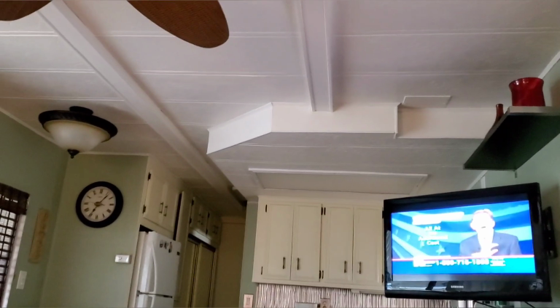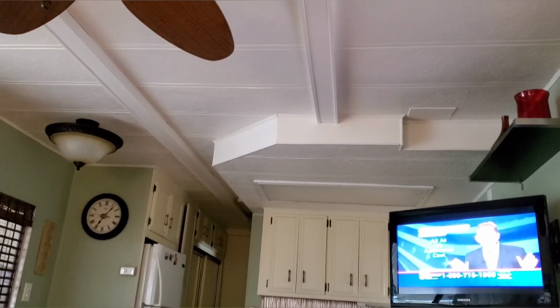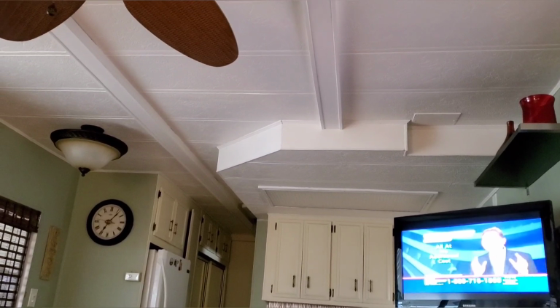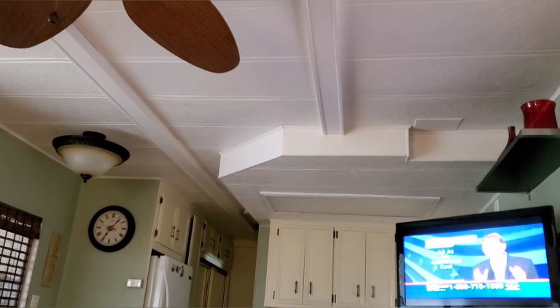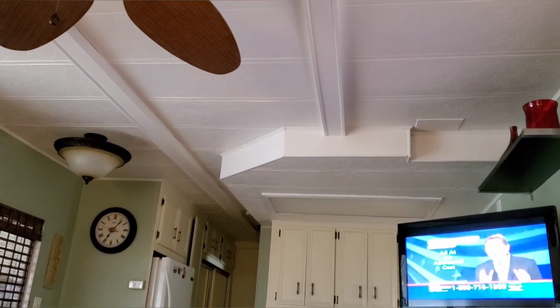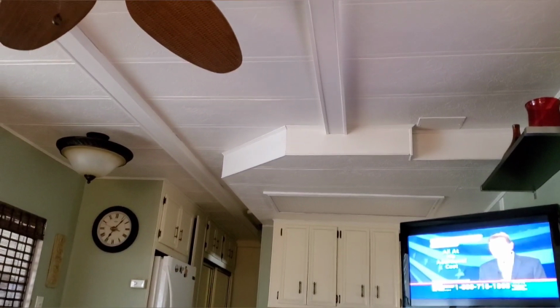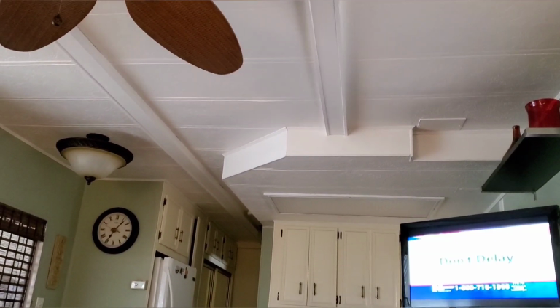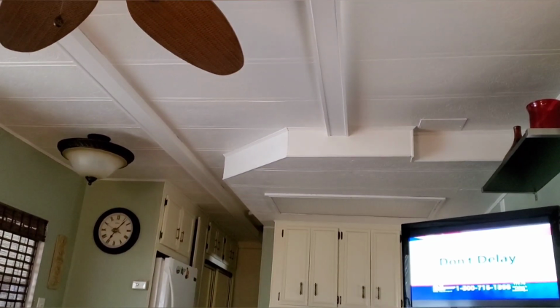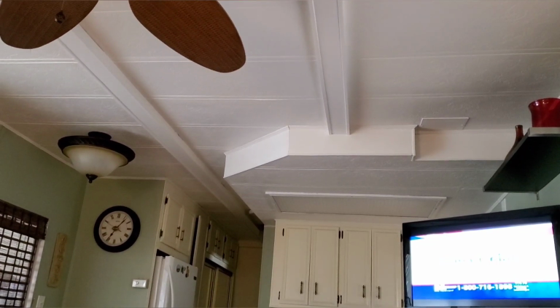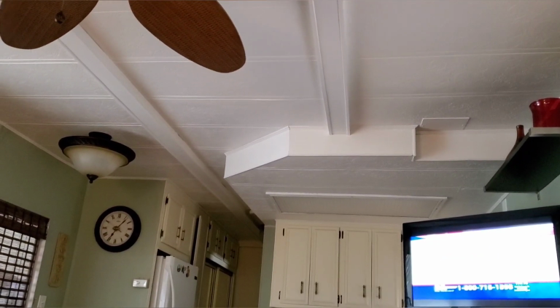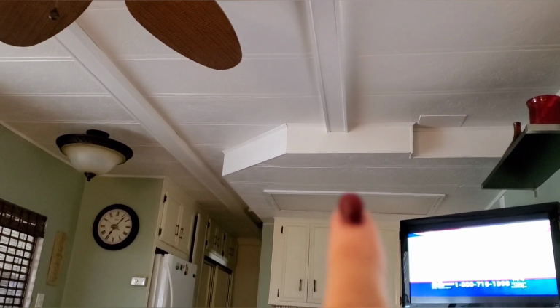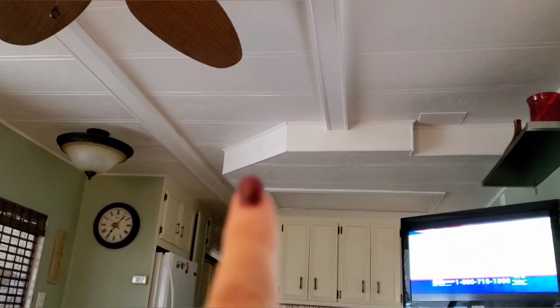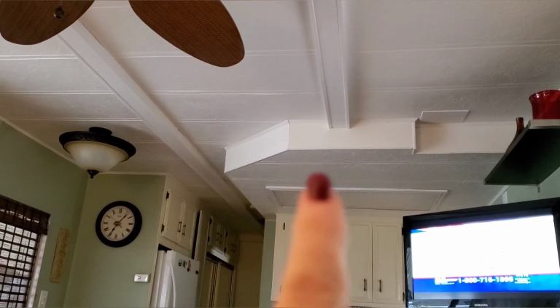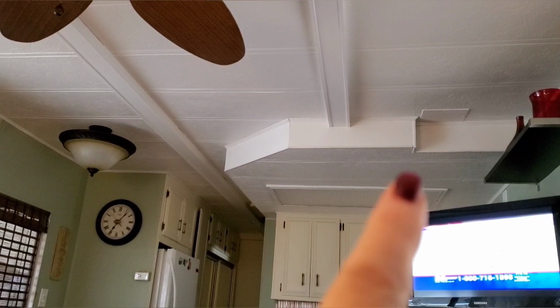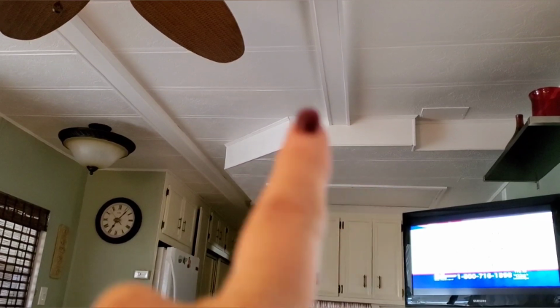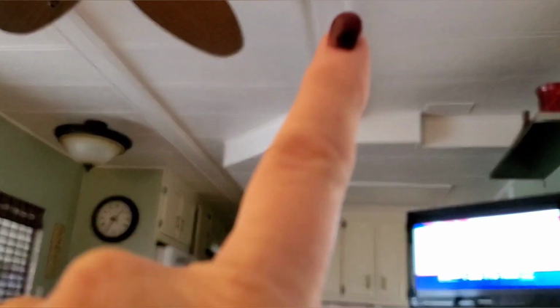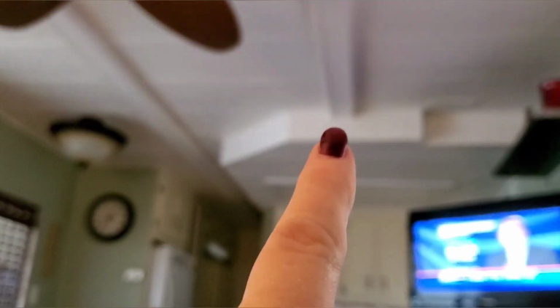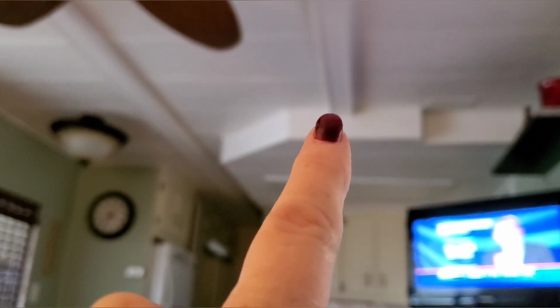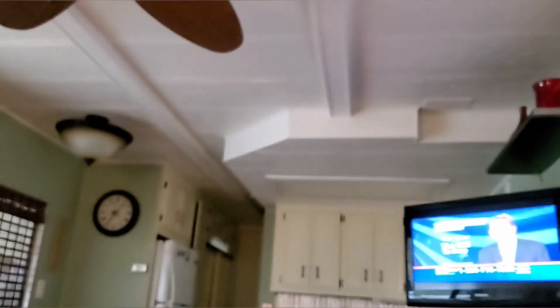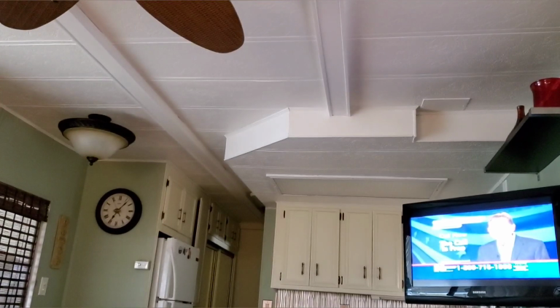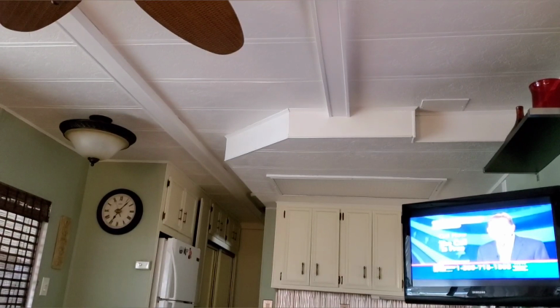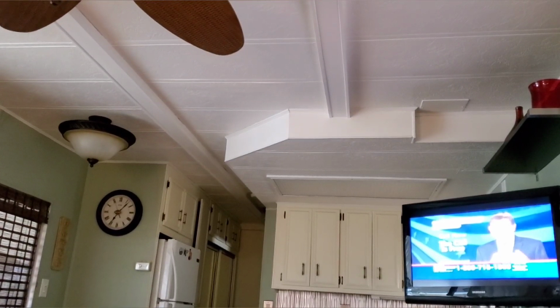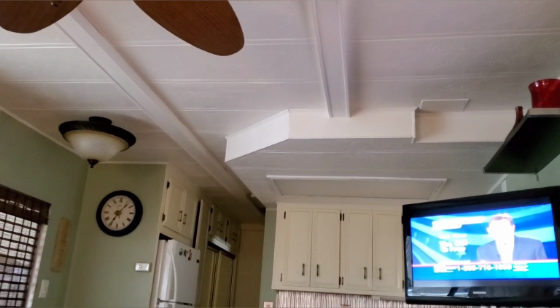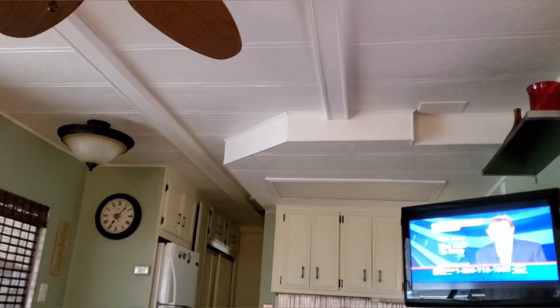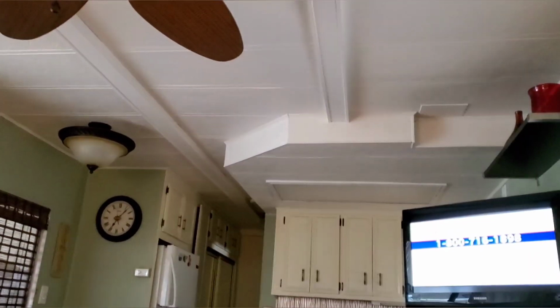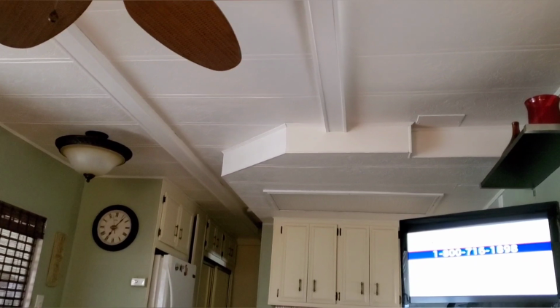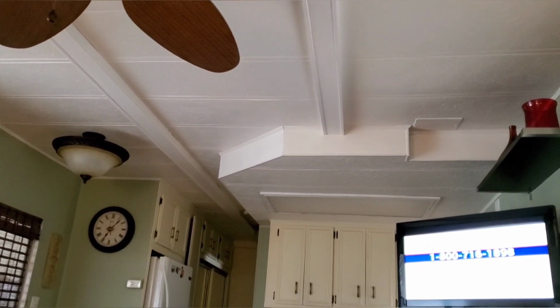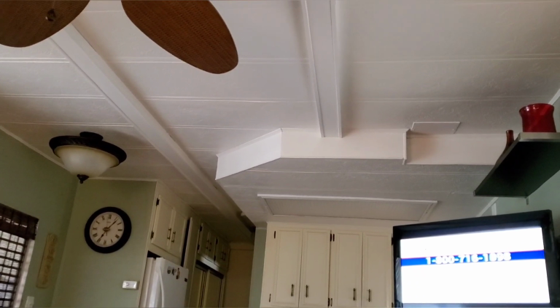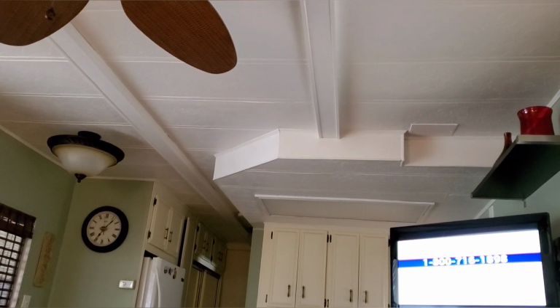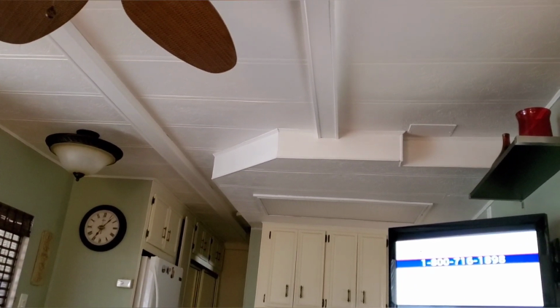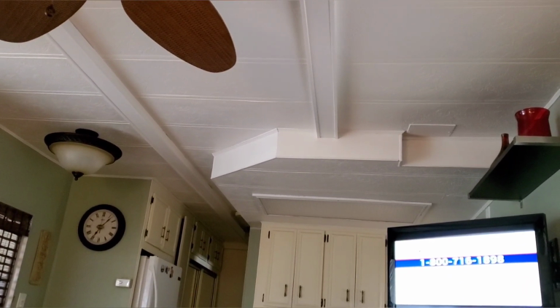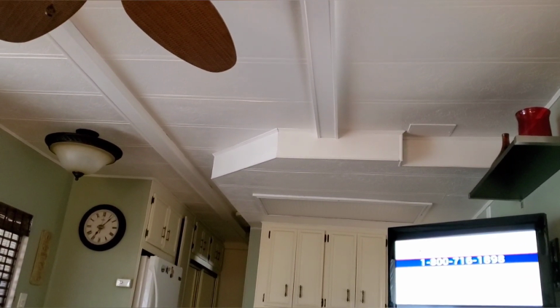I'm over at Ron's, see how his light box in the kitchen and the beams are white. Doesn't that look good? It makes it so open.